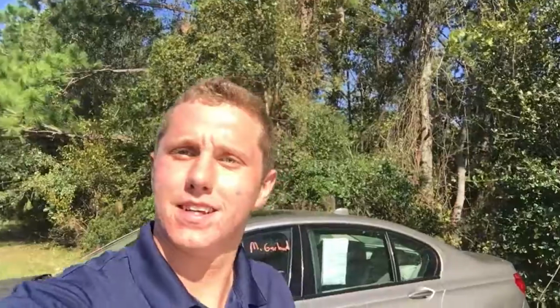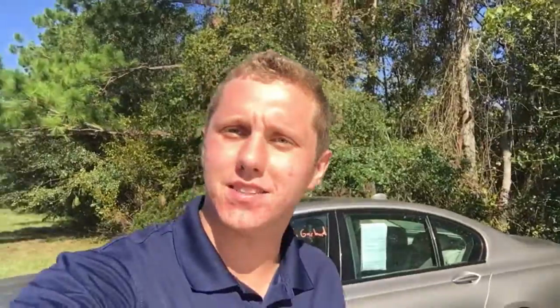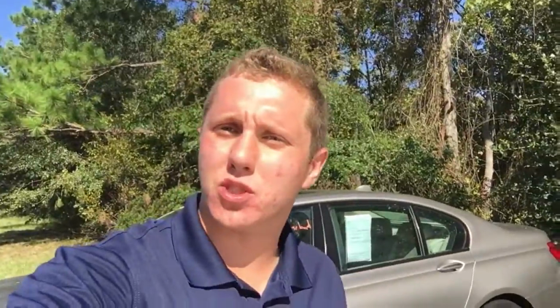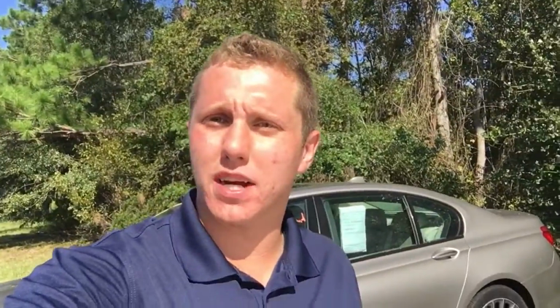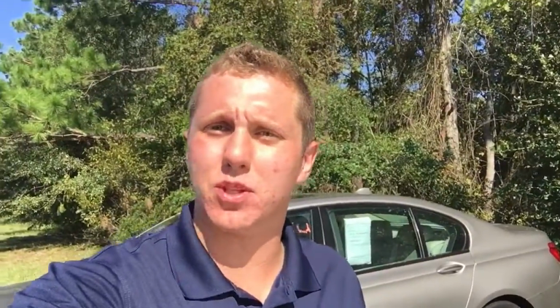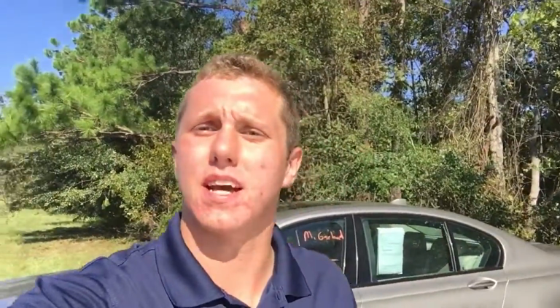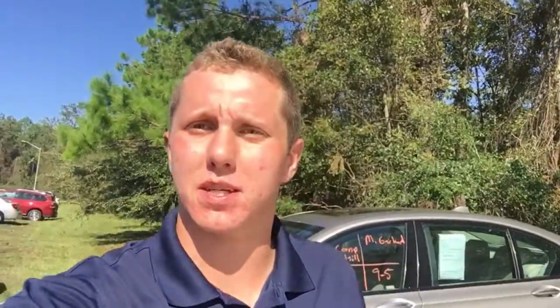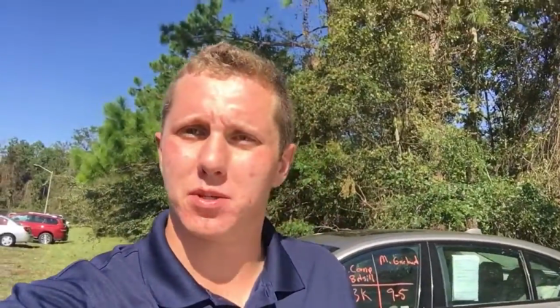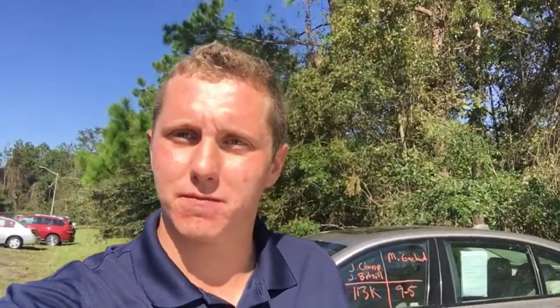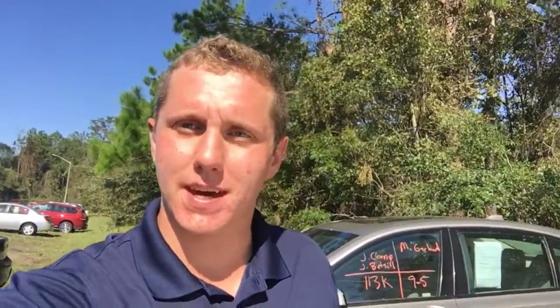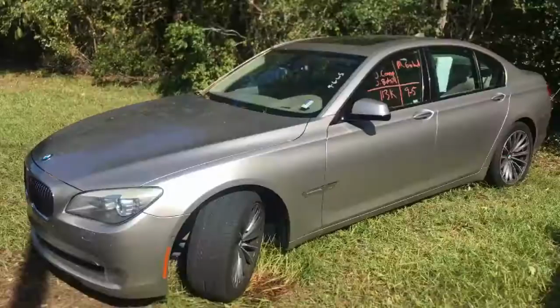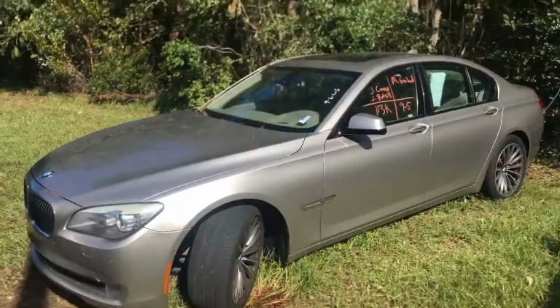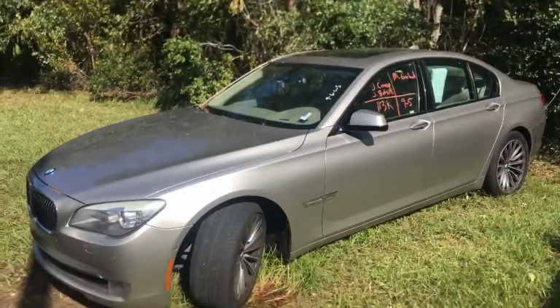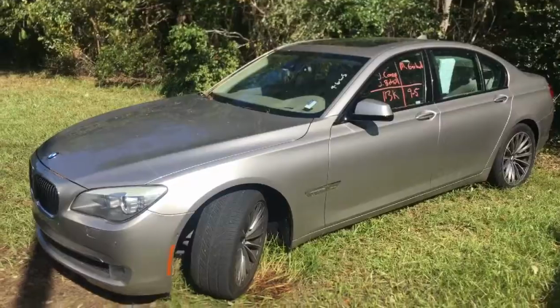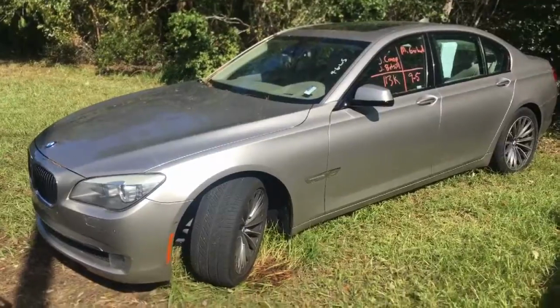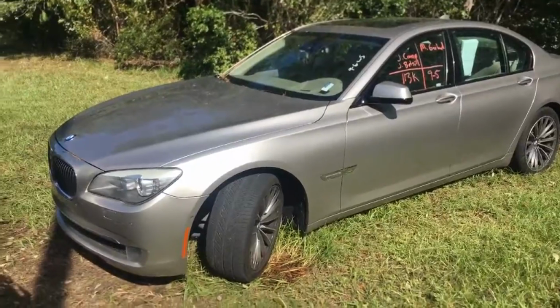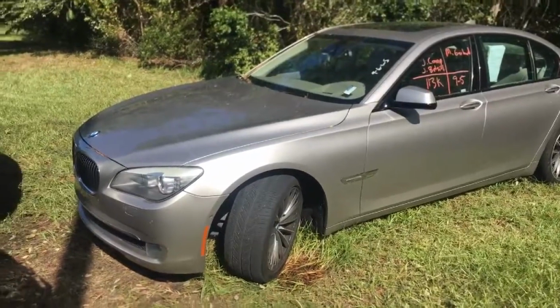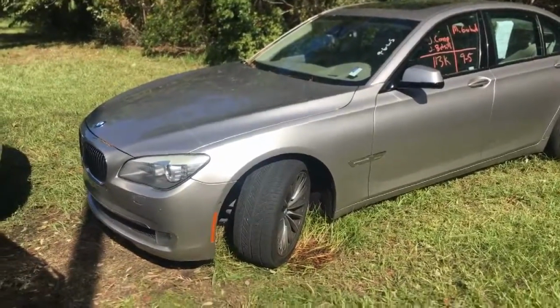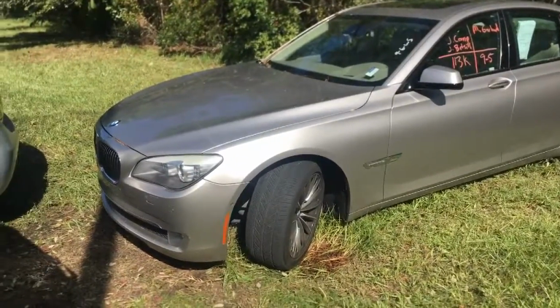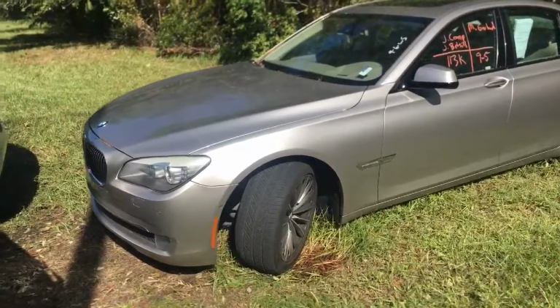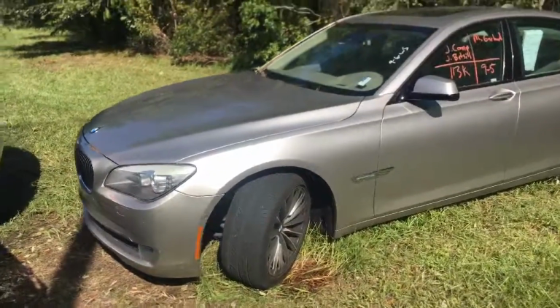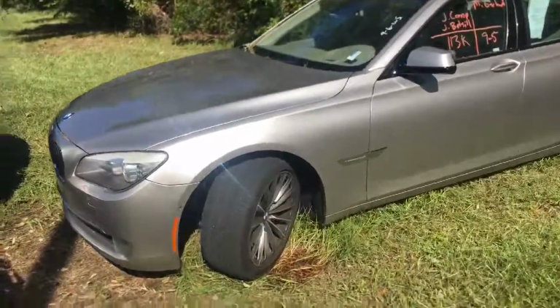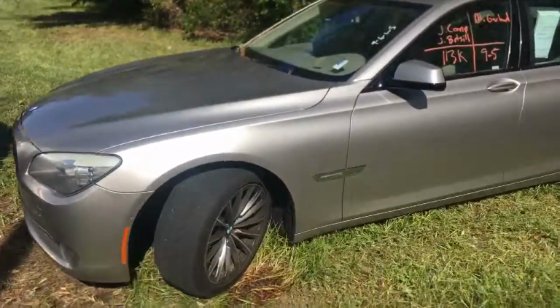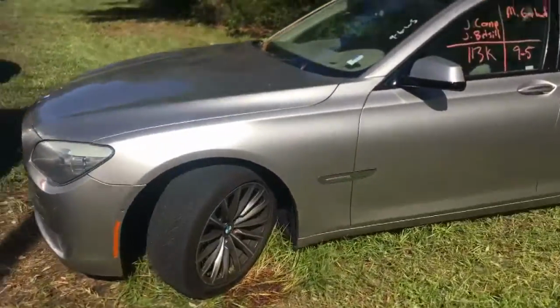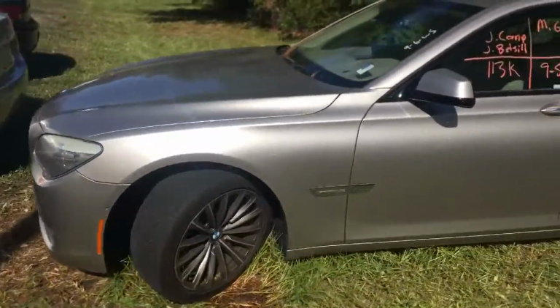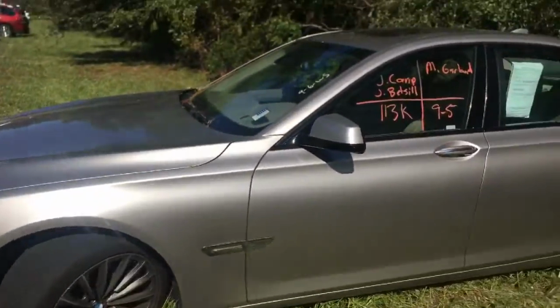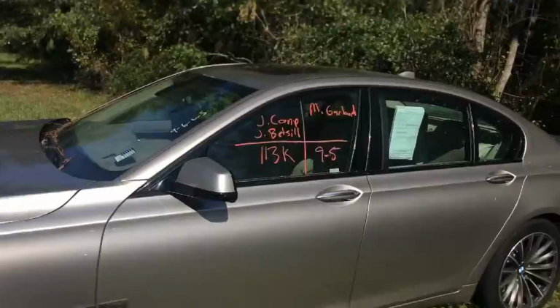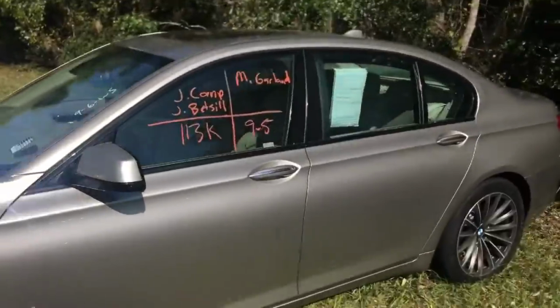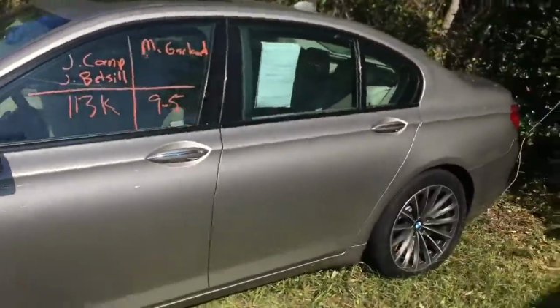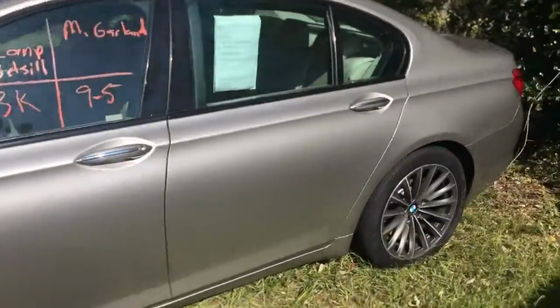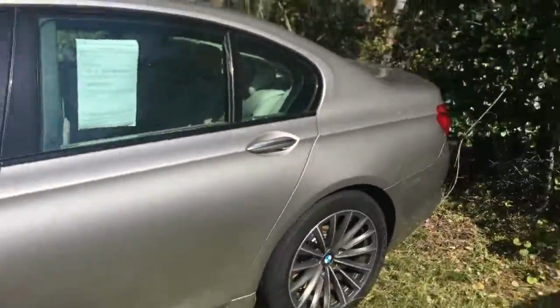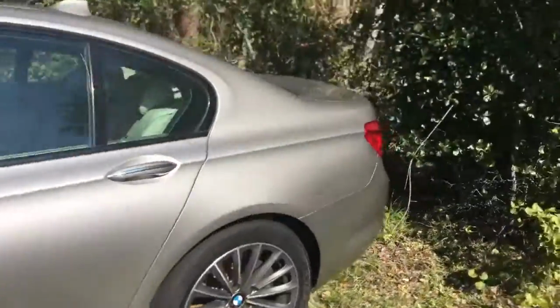Hey, this is Christian Morgan and I'm going to show you this nice BMW 750i. Just got the vehicle in on trade-in. Looks like it has 113,000 miles. Nice wheels and tires. Good looking car overall.